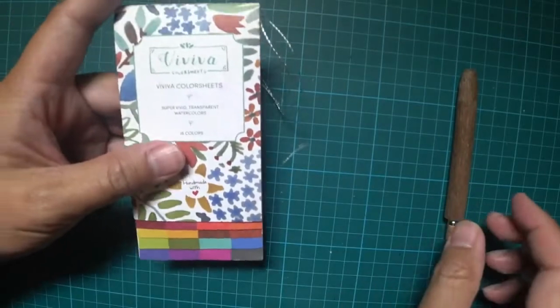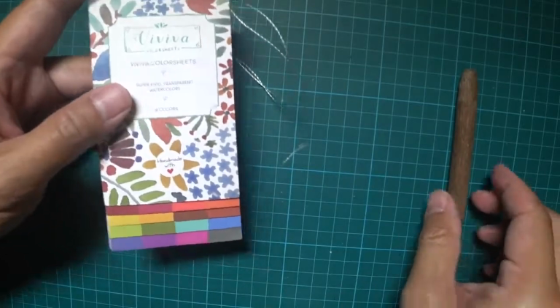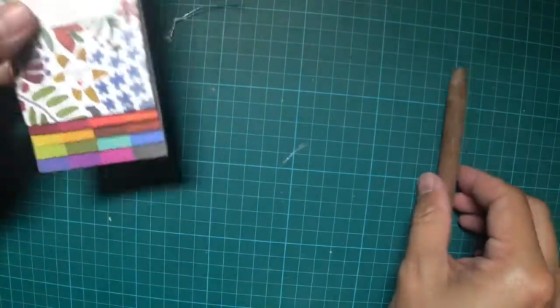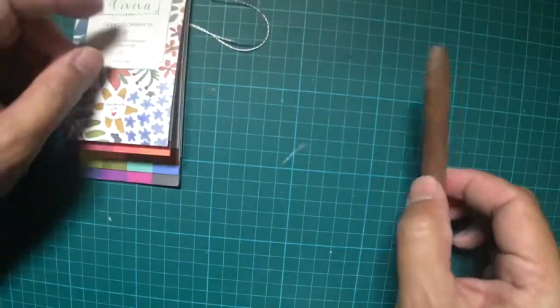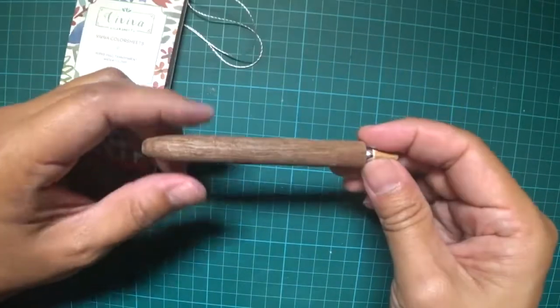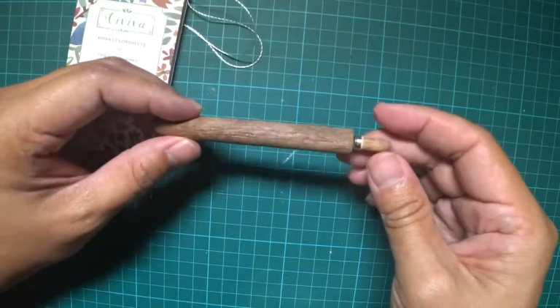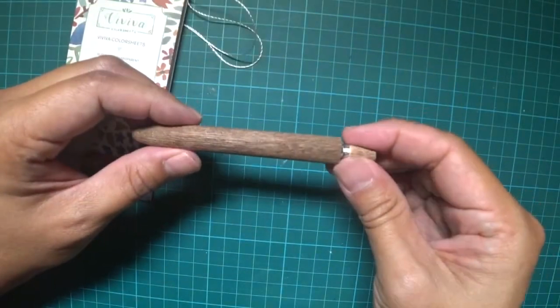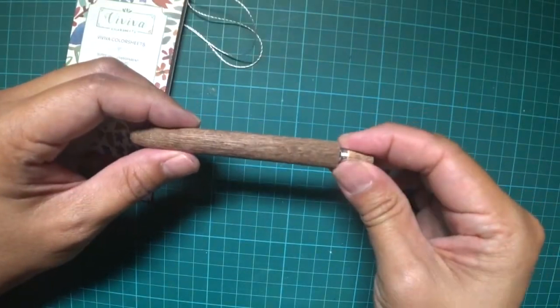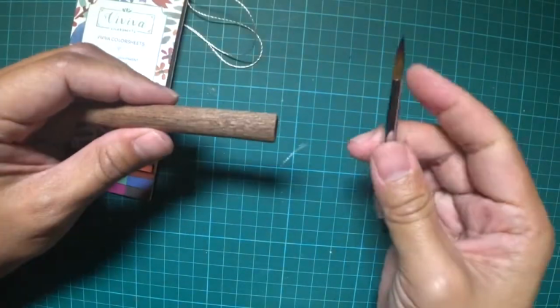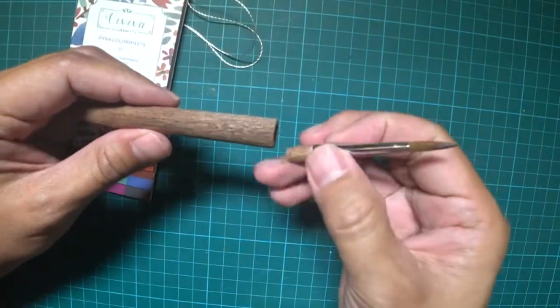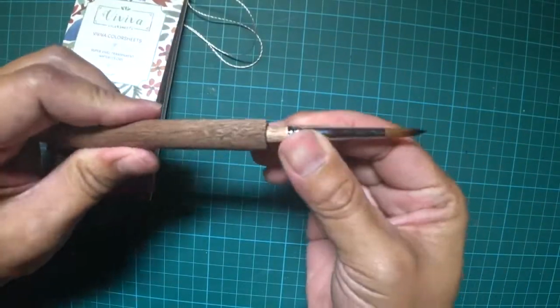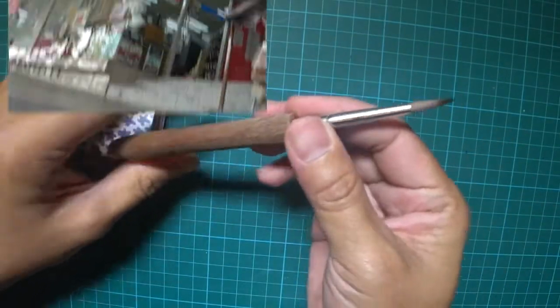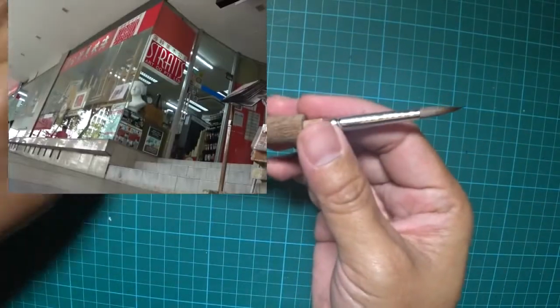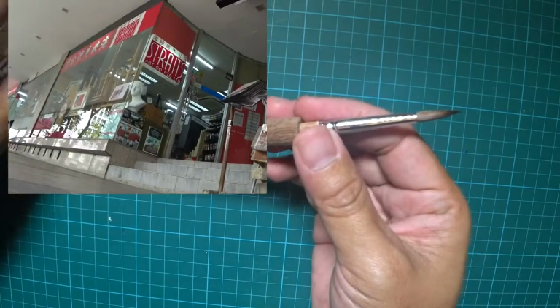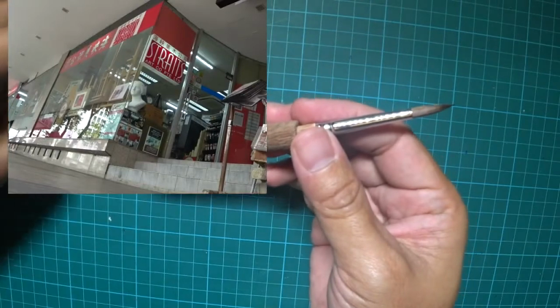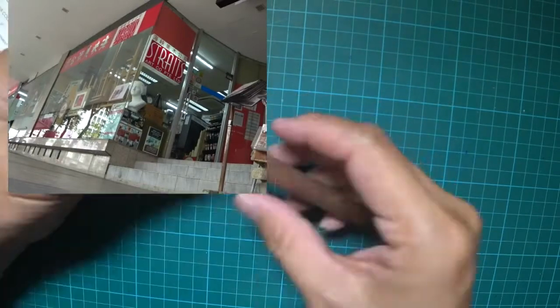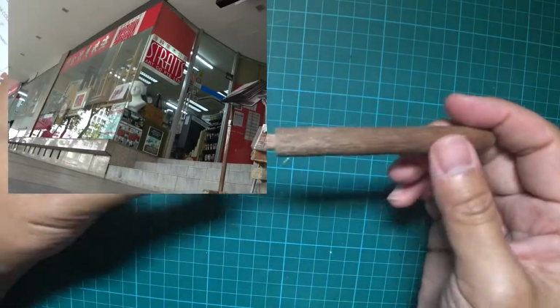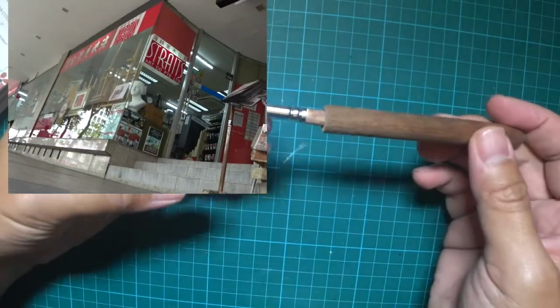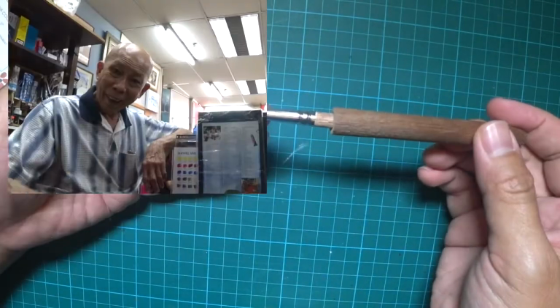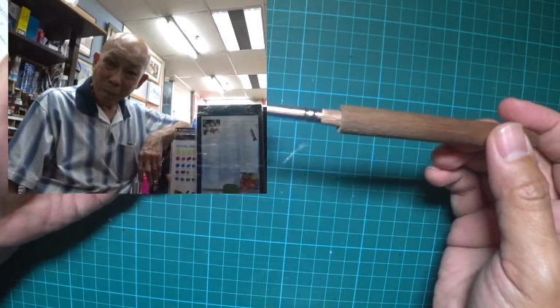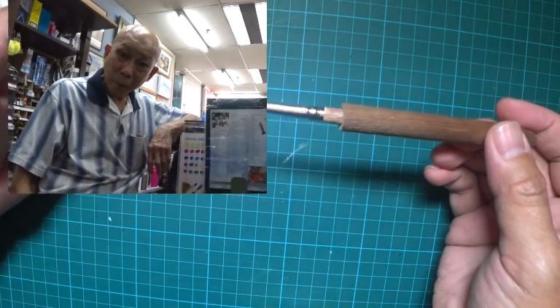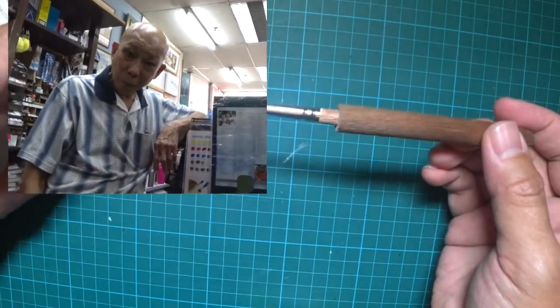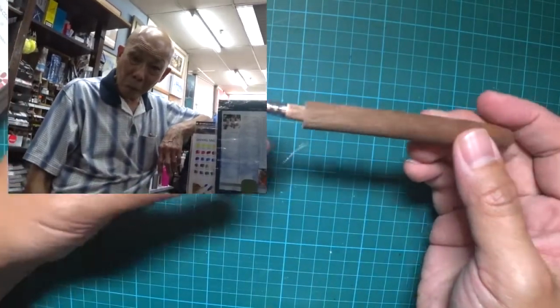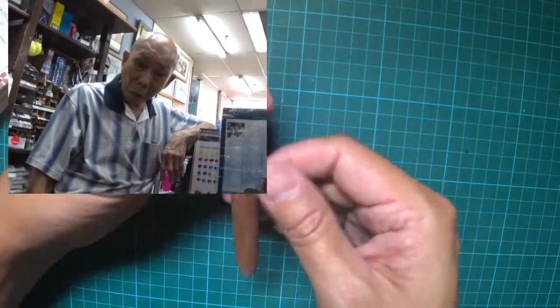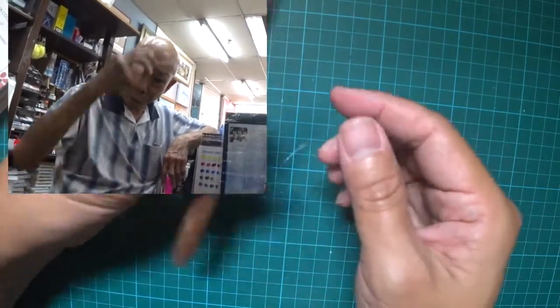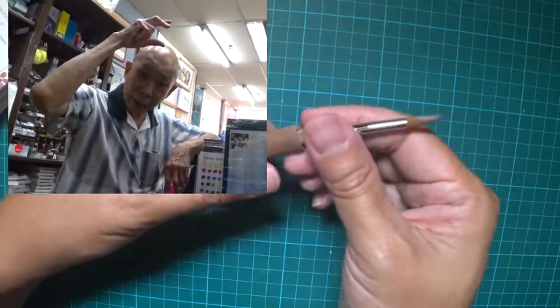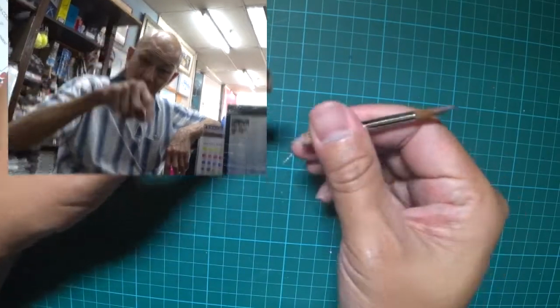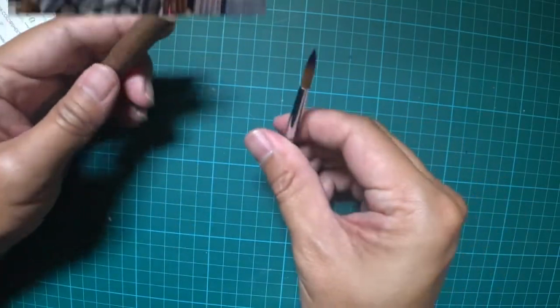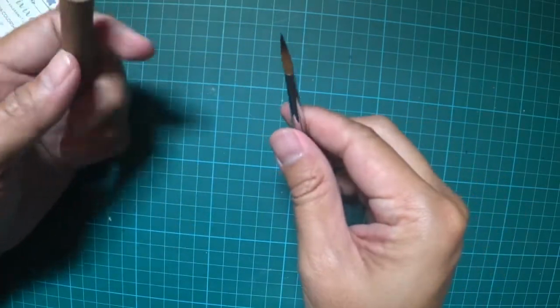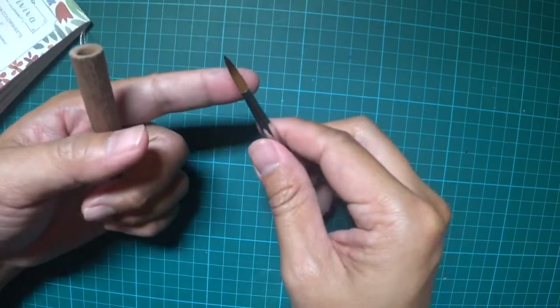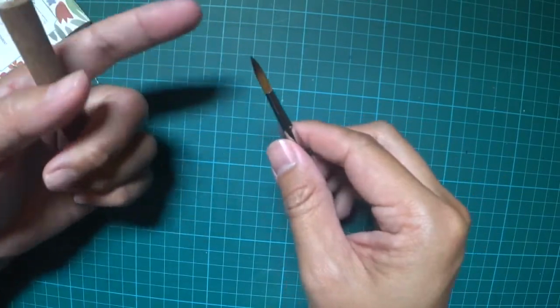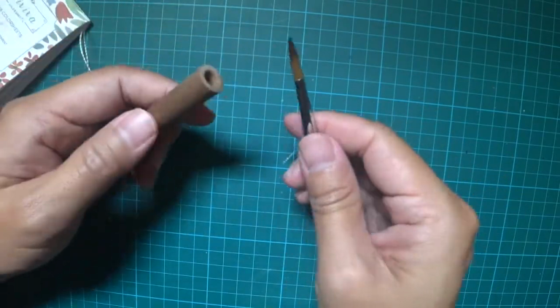I'll also be reviewing this handmade brush from Straits Art Company here in Singapore. Aseng makes these things and it looks great. It's a sable brush.